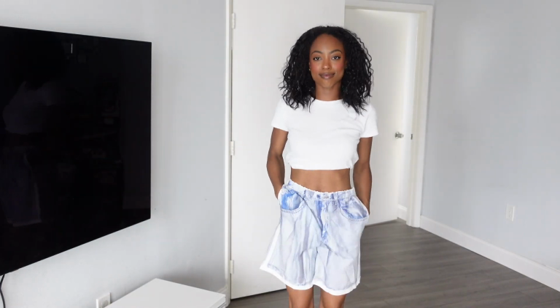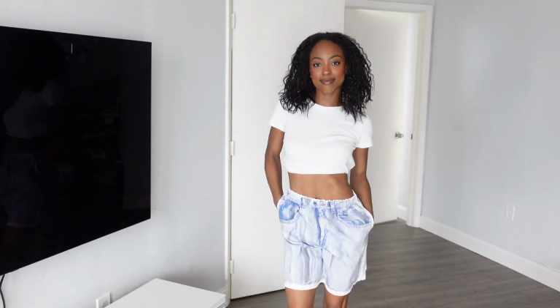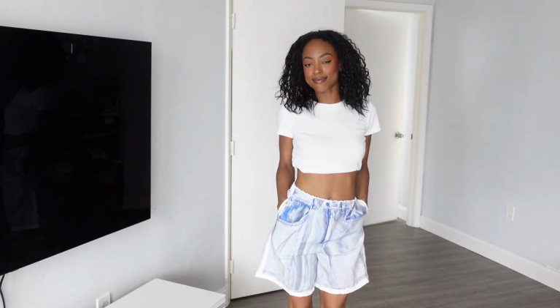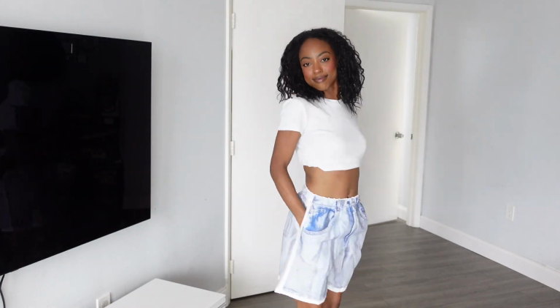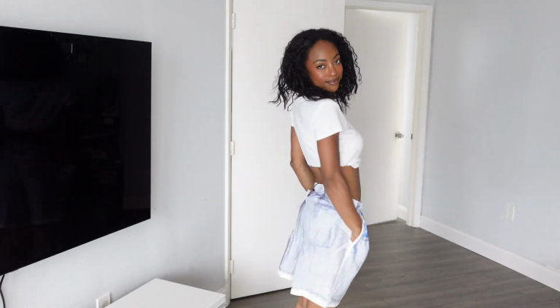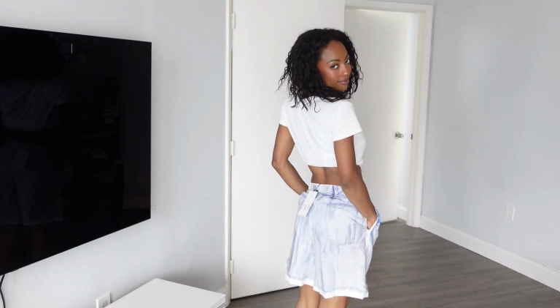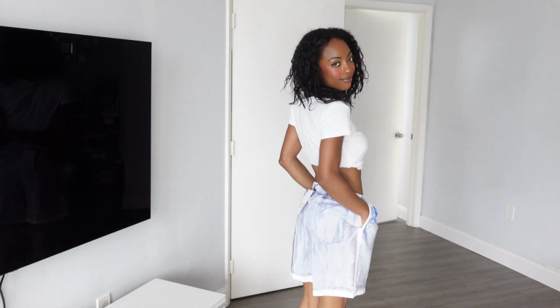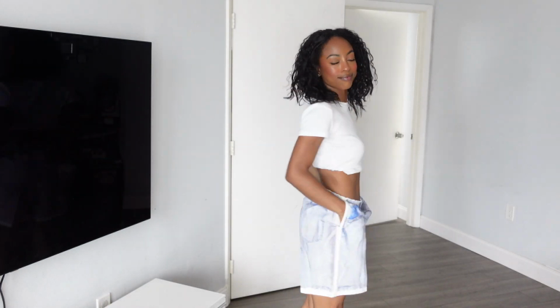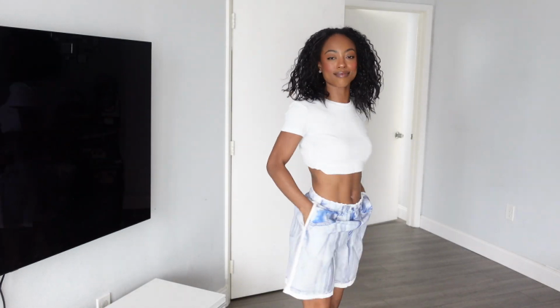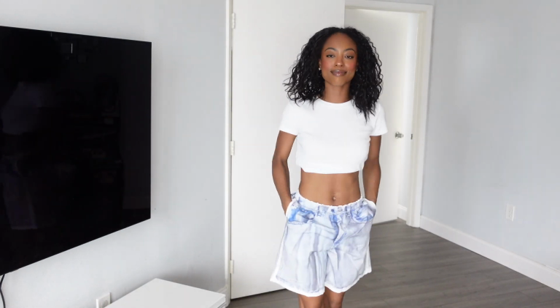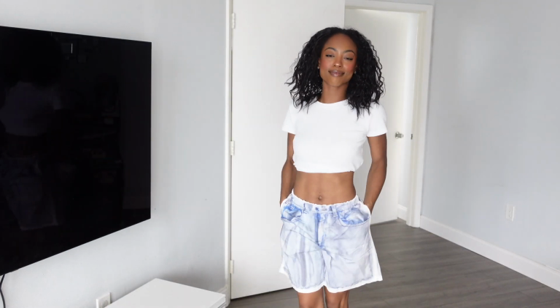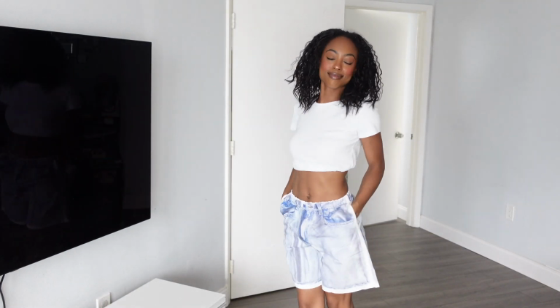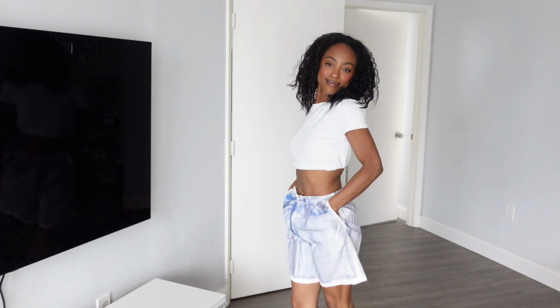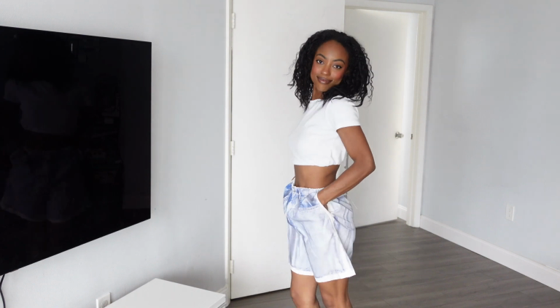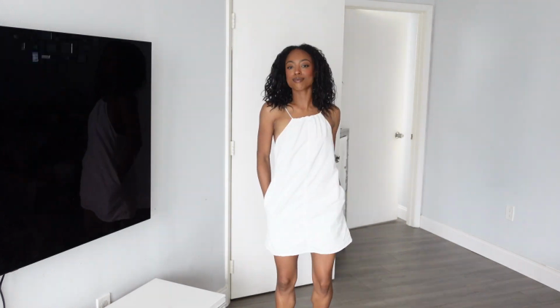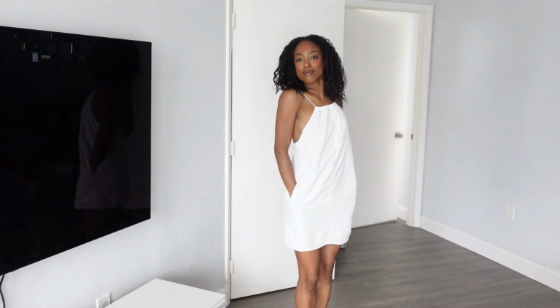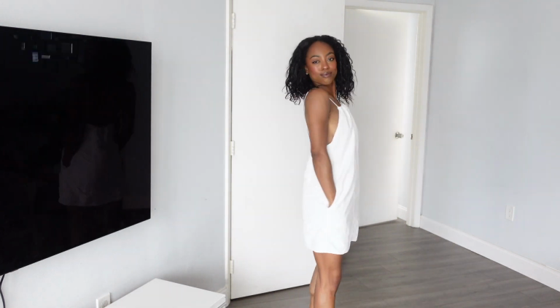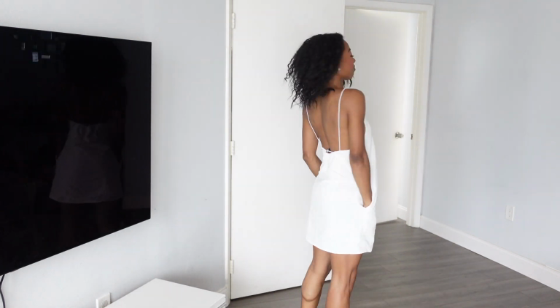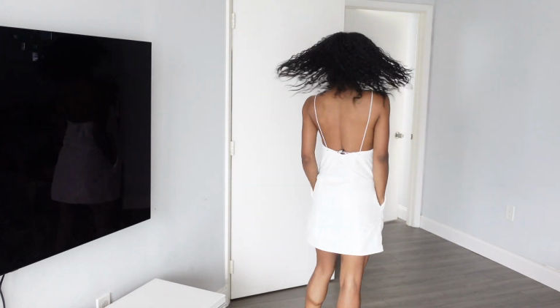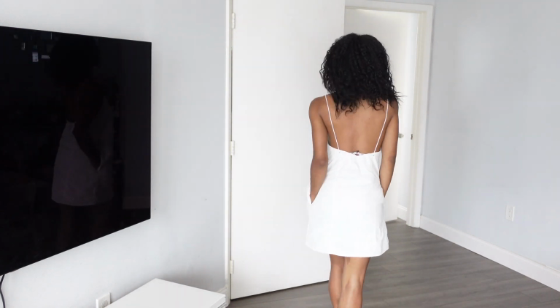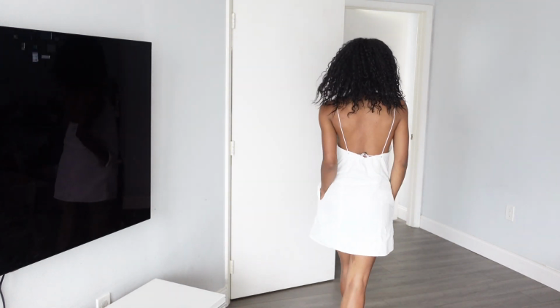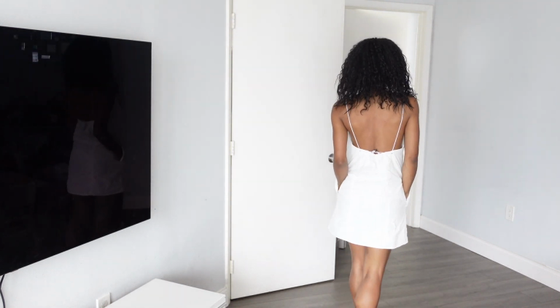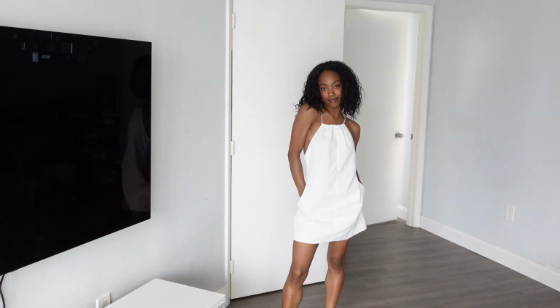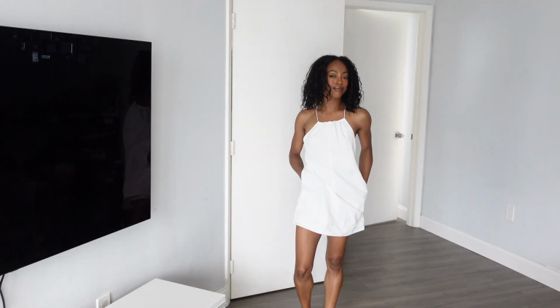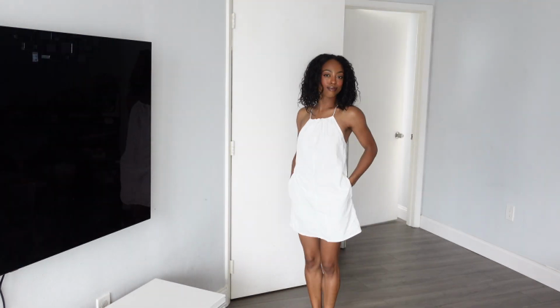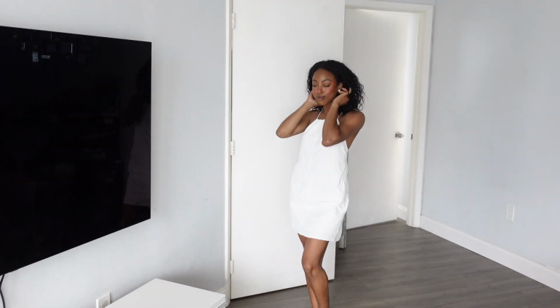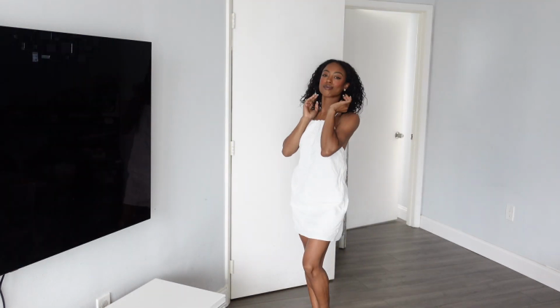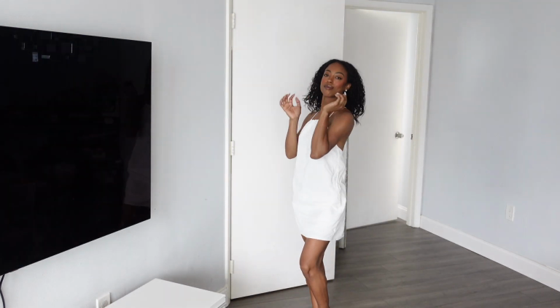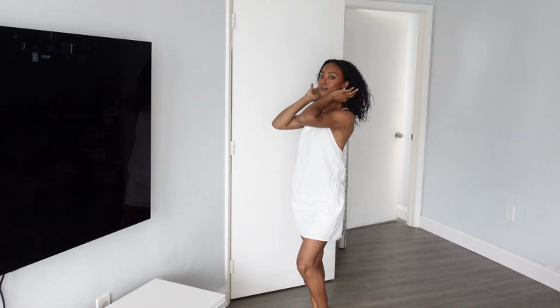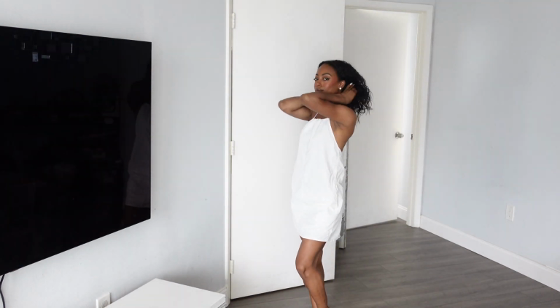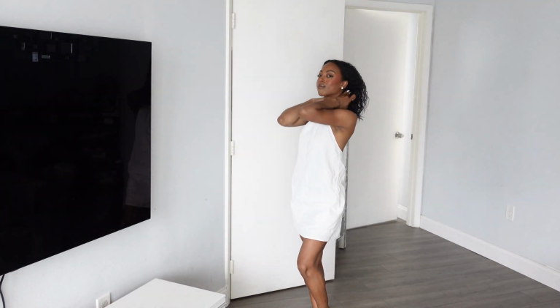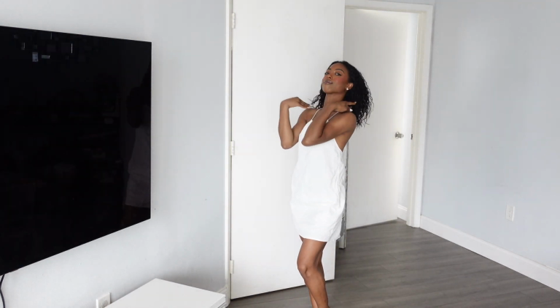These little printed shorts were so cute — they're denim printed shorts, how adorable. I always need a classic white mini. And that's everything guys. Bye.